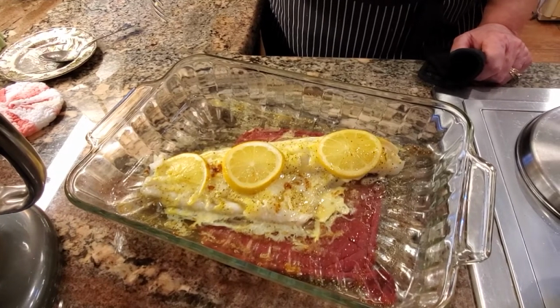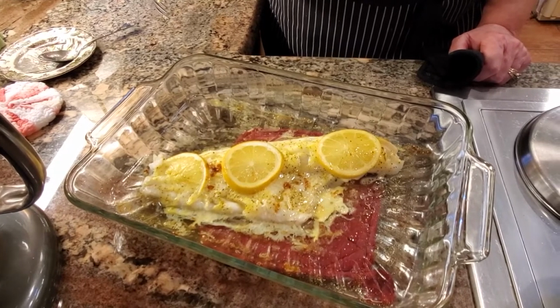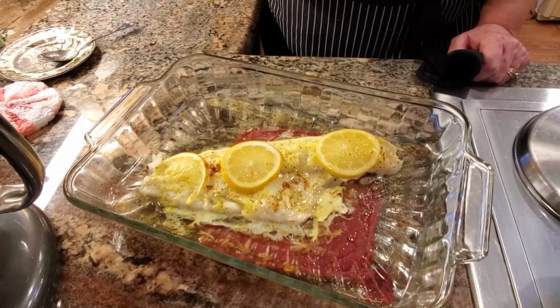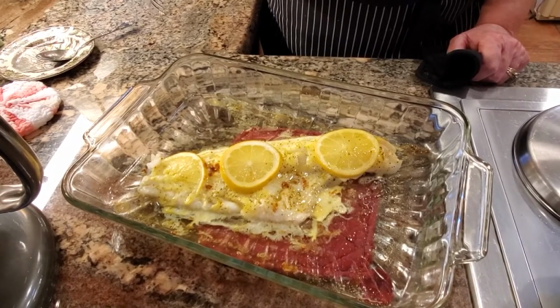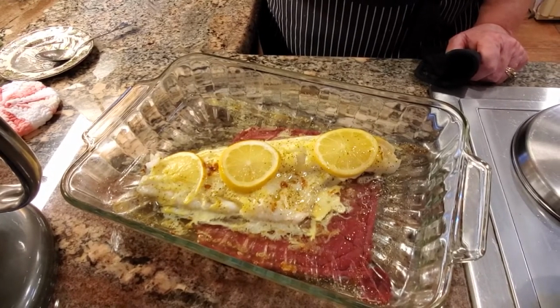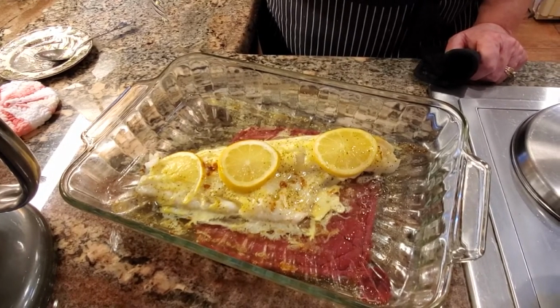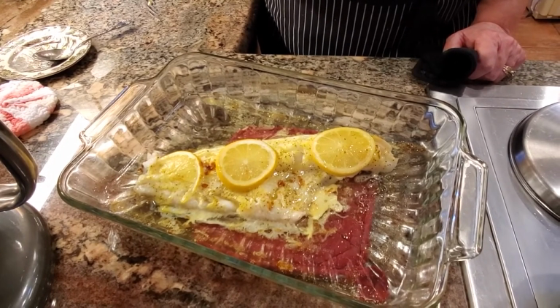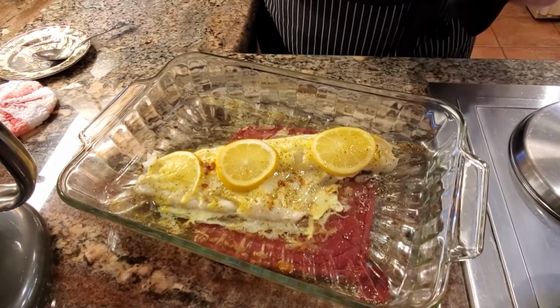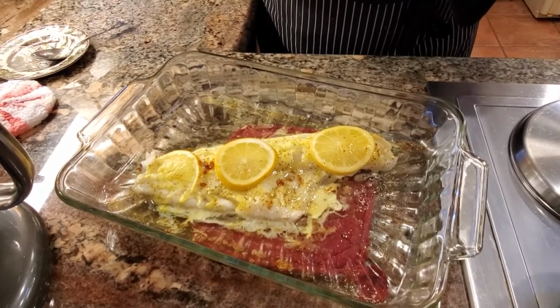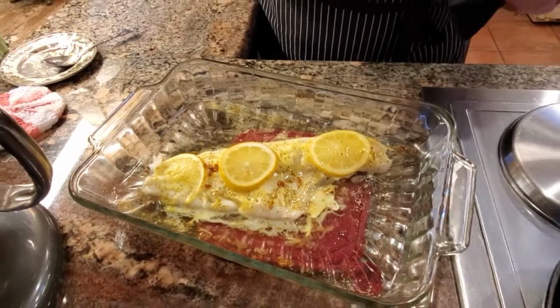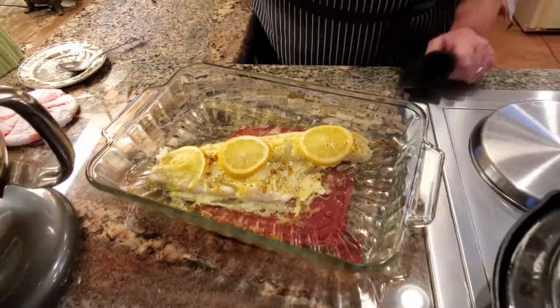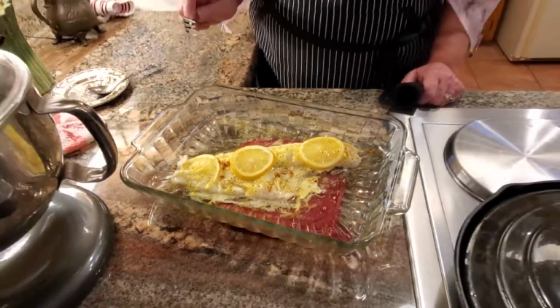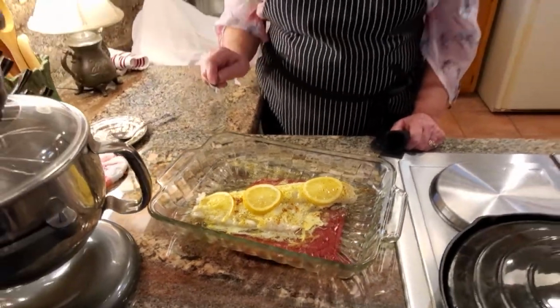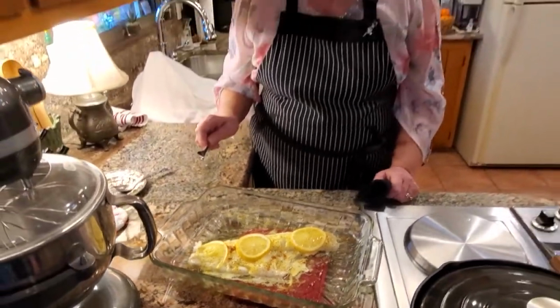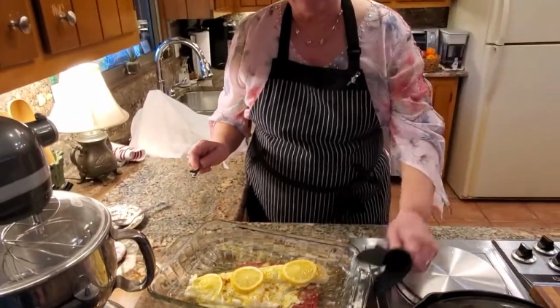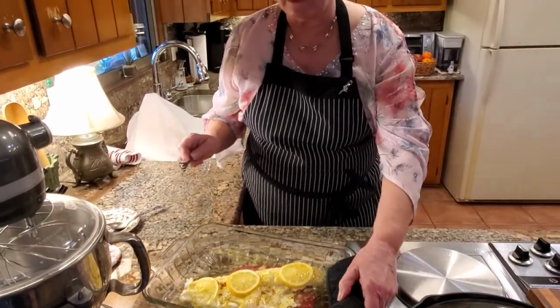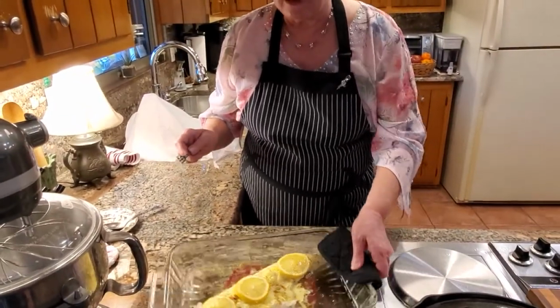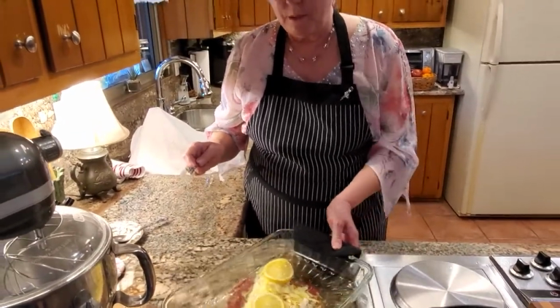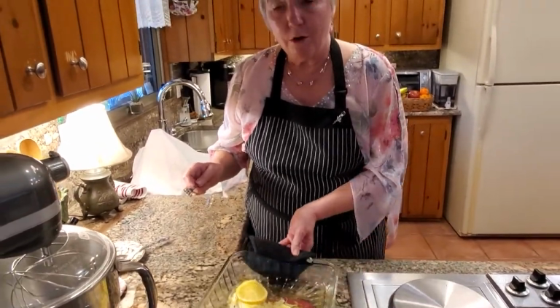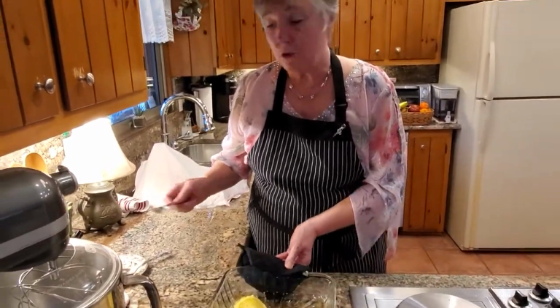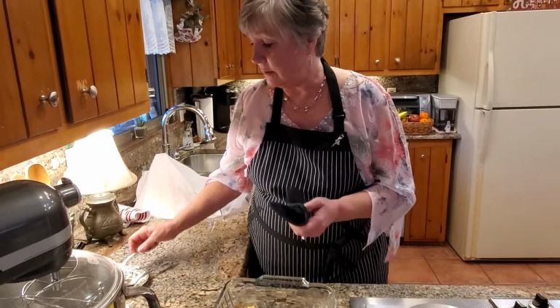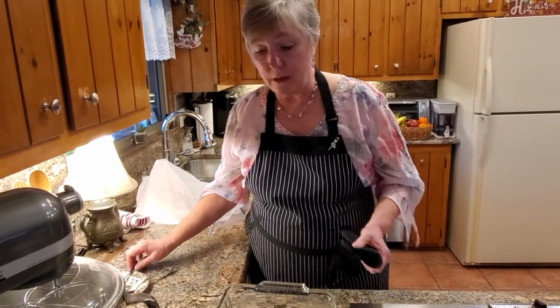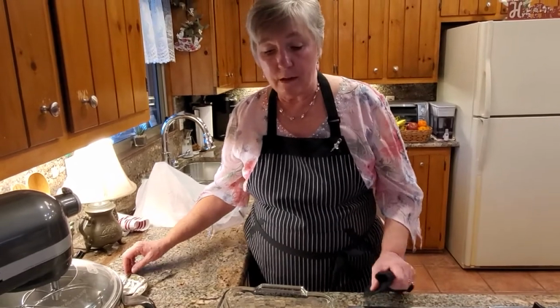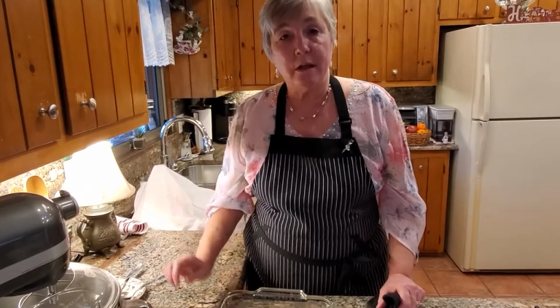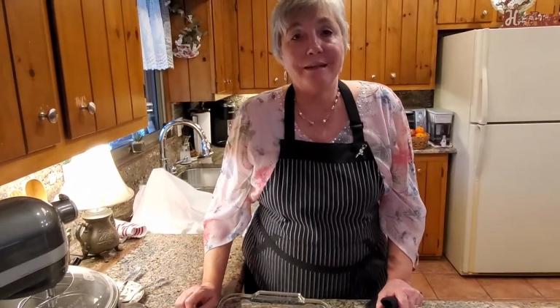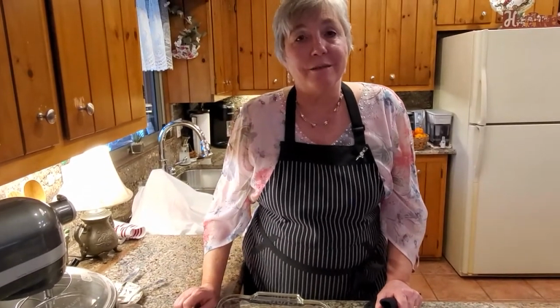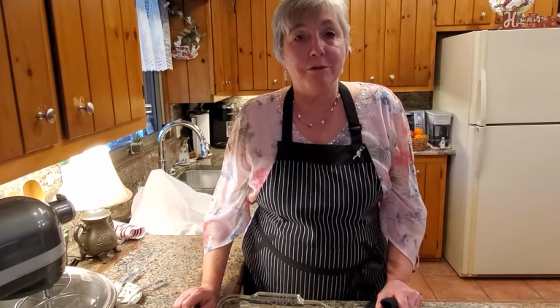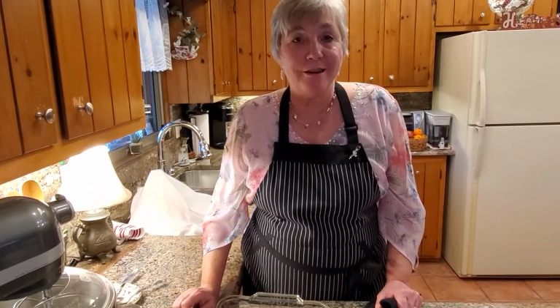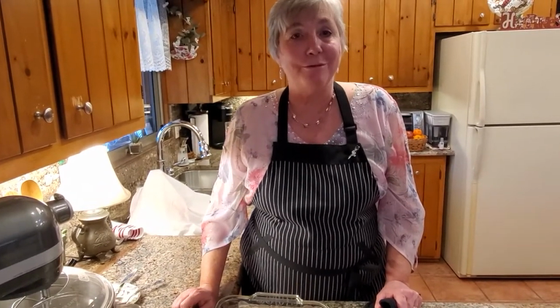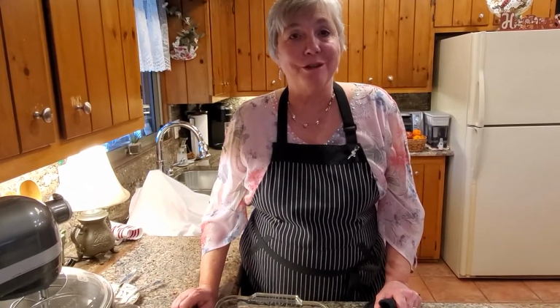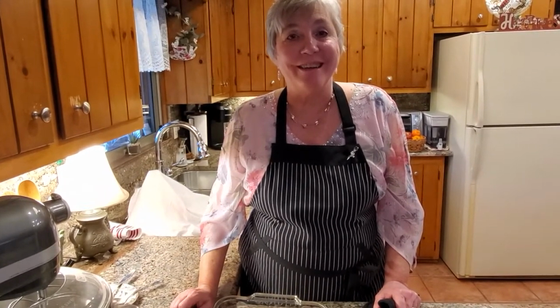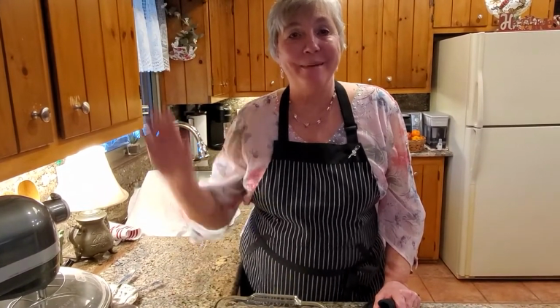I always try to pull it out a little bit before it's completely done, because you don't want your fish to be overdone — it kind of ruins the dish. I hope you enjoyed this video, and if you did please like and subscribe to our channel. We would really appreciate it. Bye!